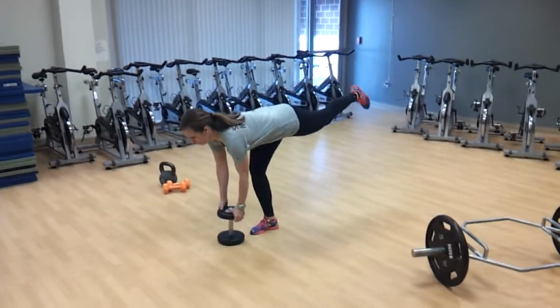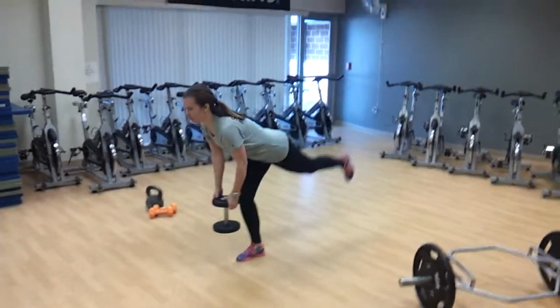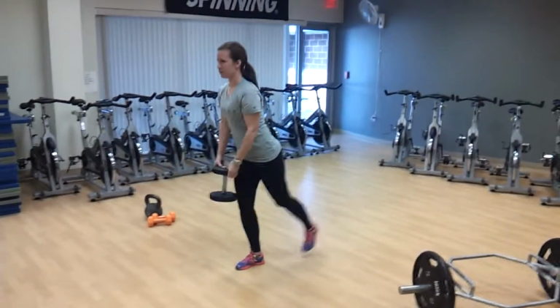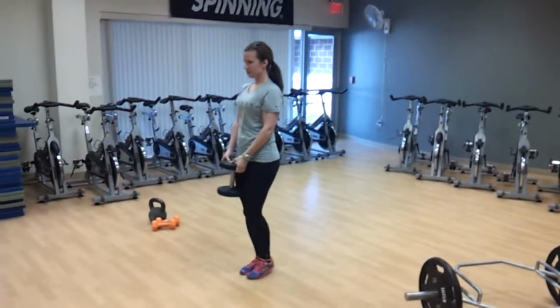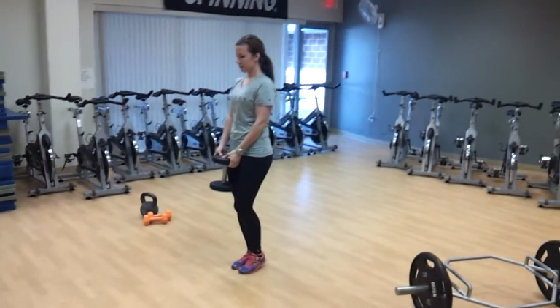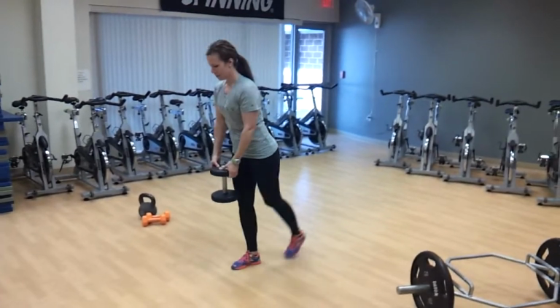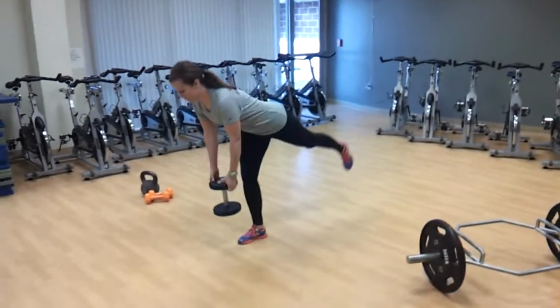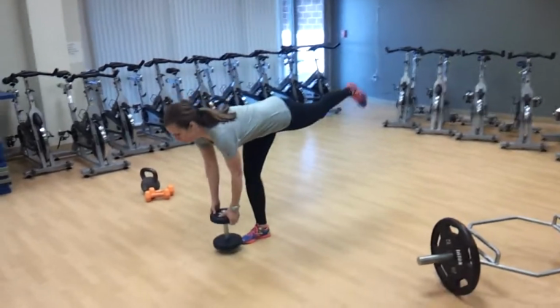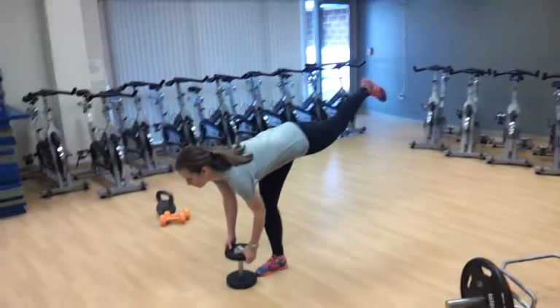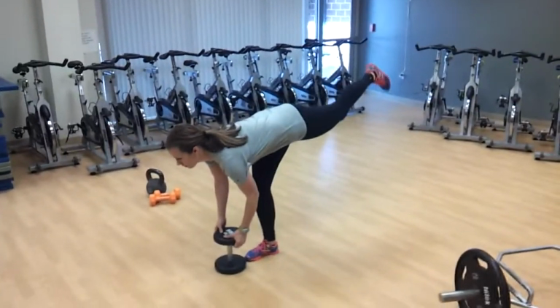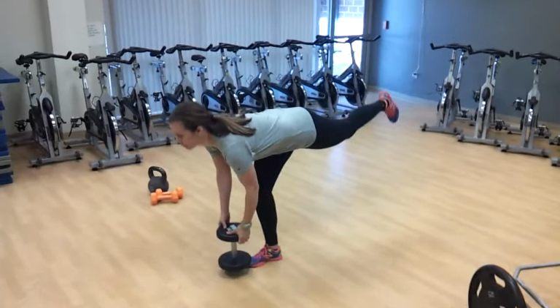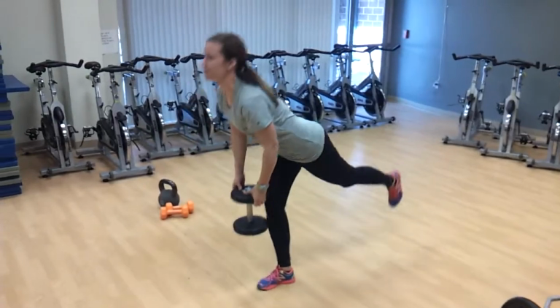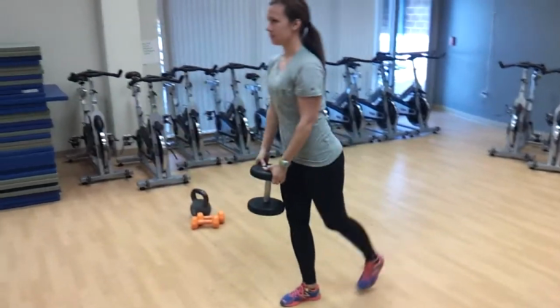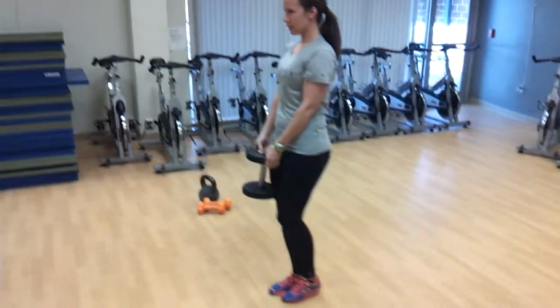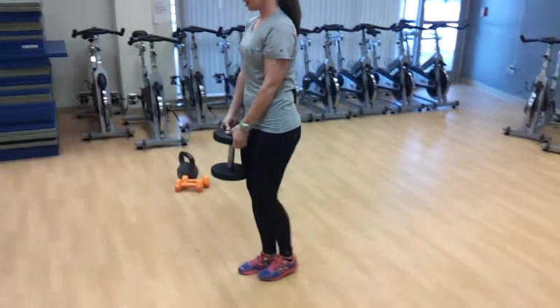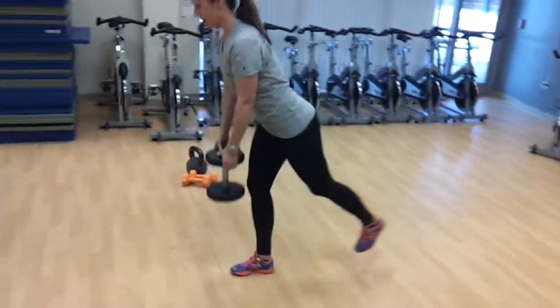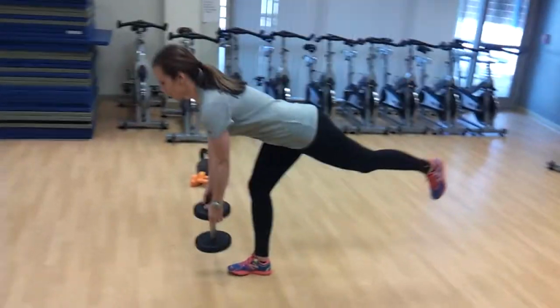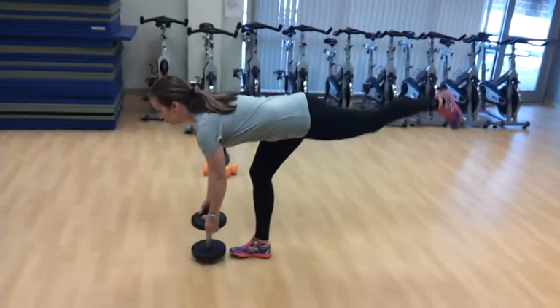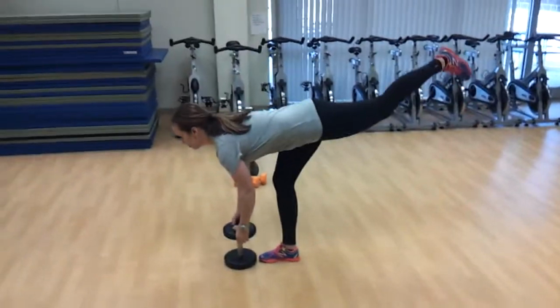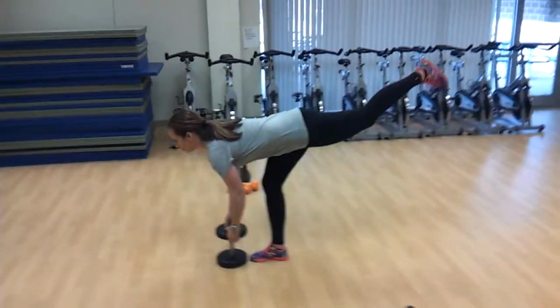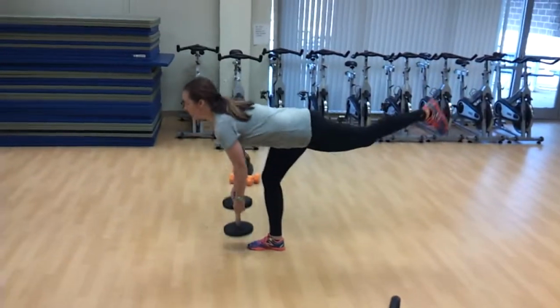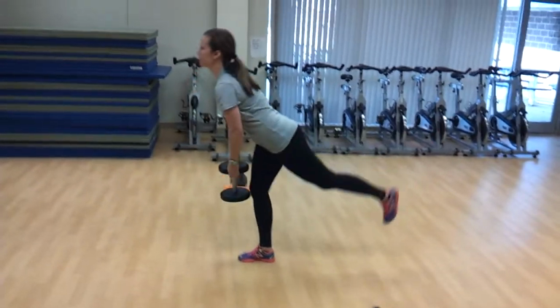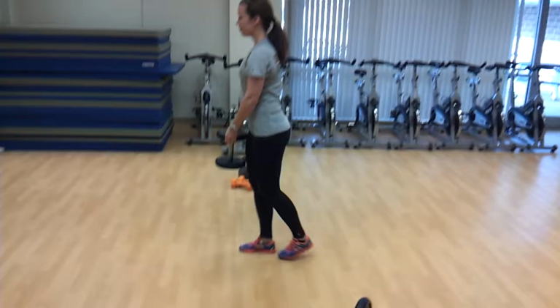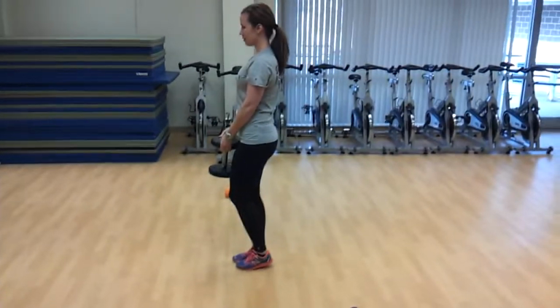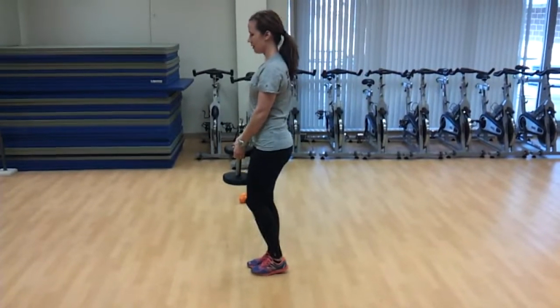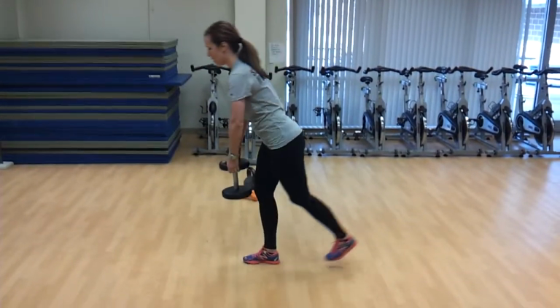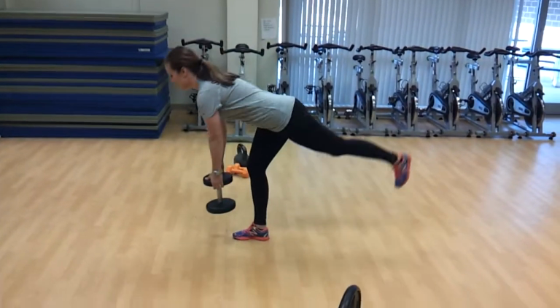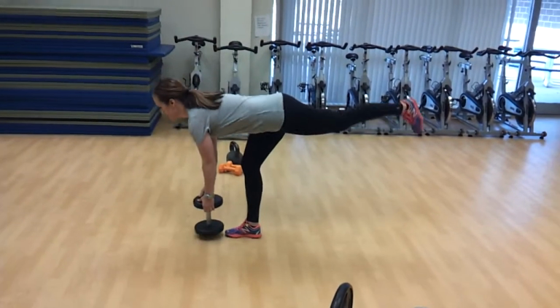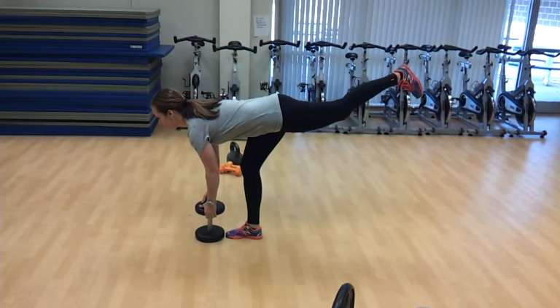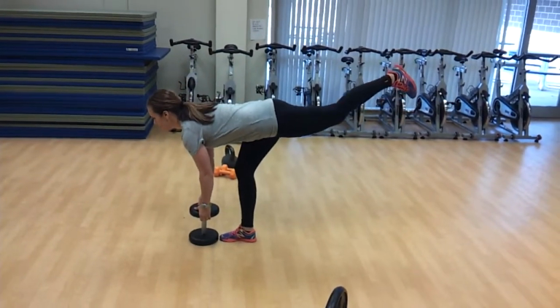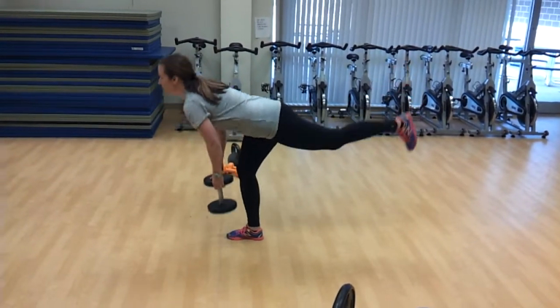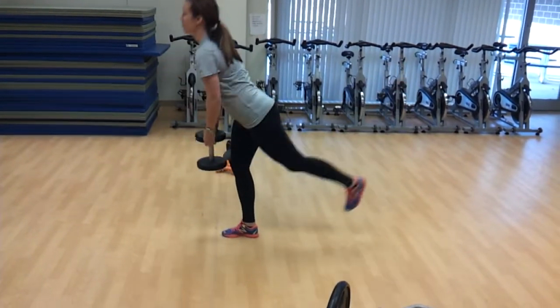This is the straight leg deadlift. The straight leg is going to work a lot more of your hamstring, which we love. Sometimes we don't want to overwork the hamstring and therefore not use the glutes enough, but that's your straight leg.